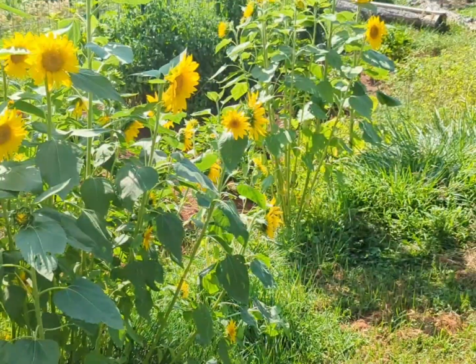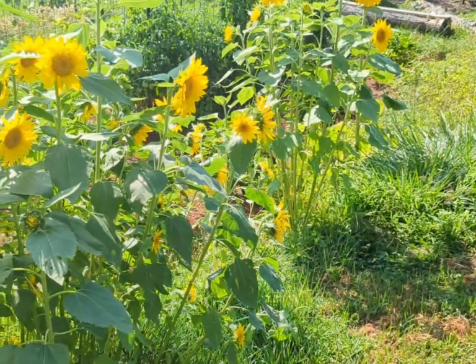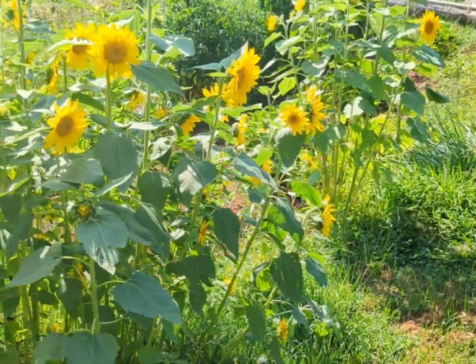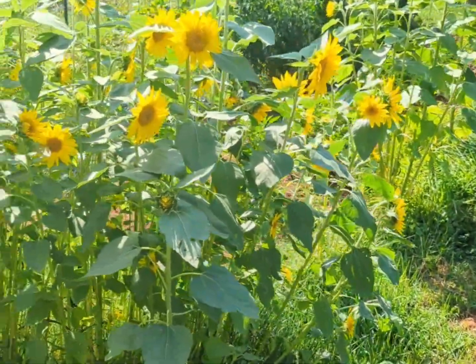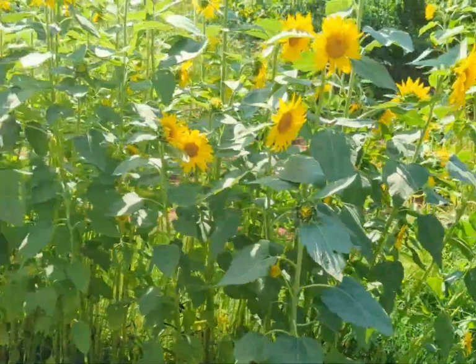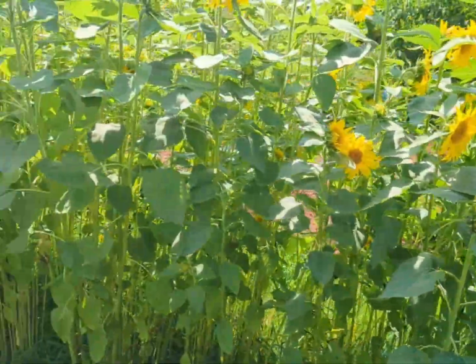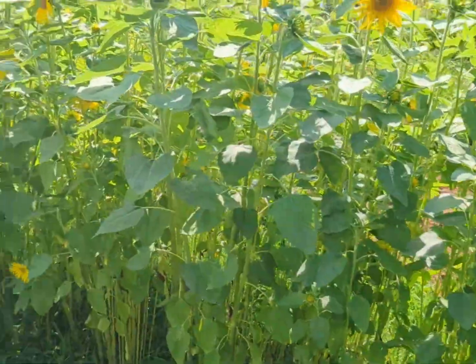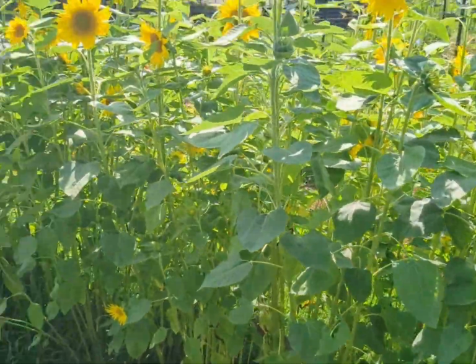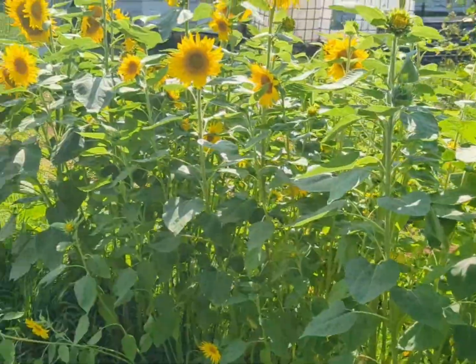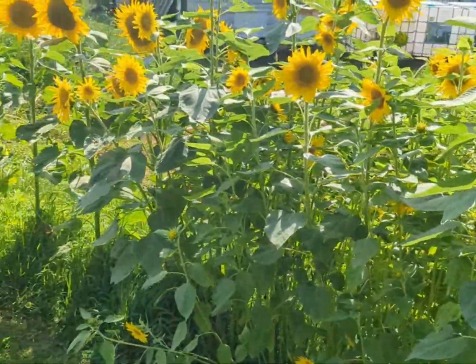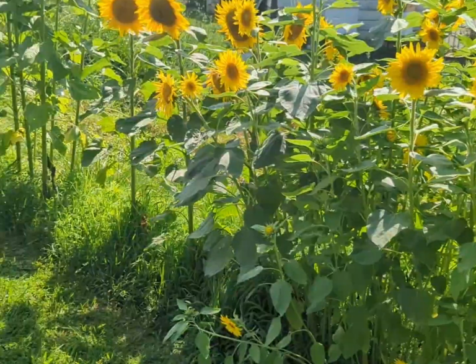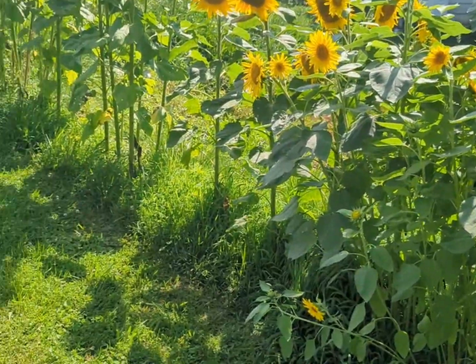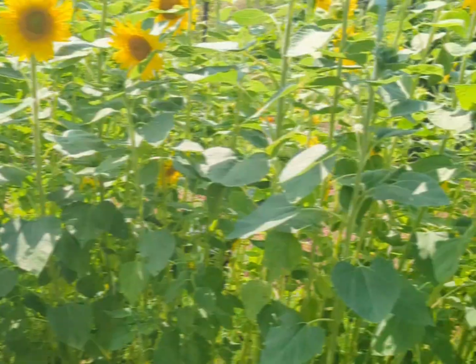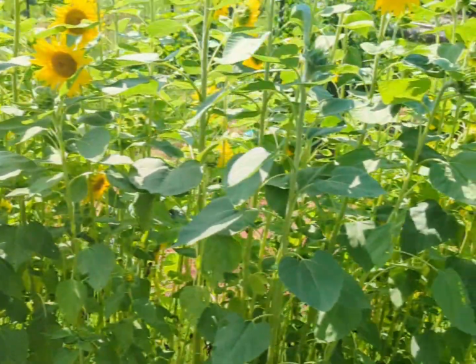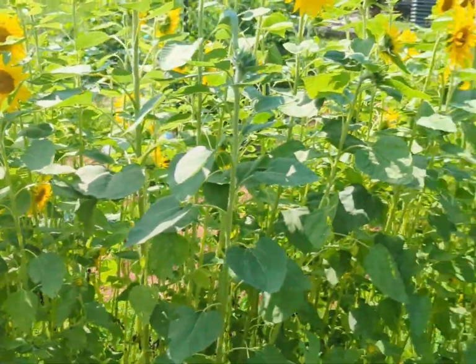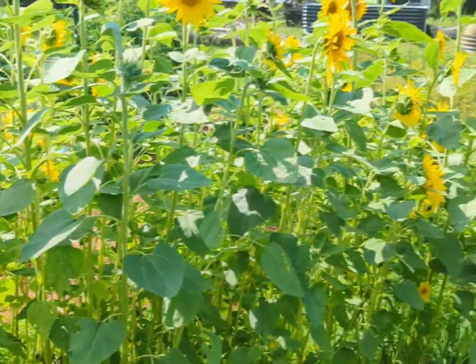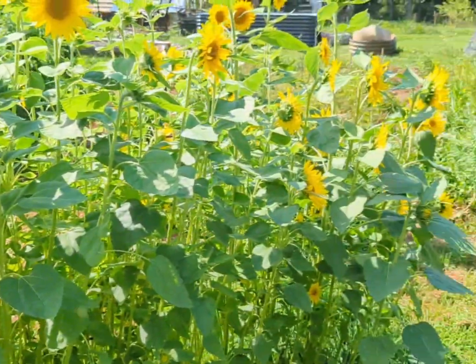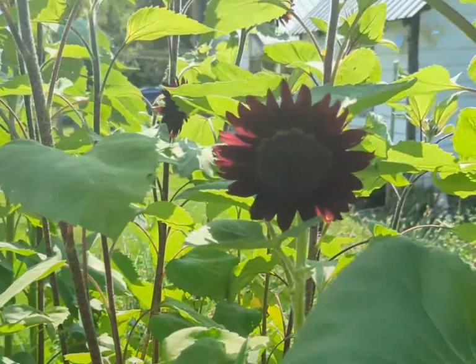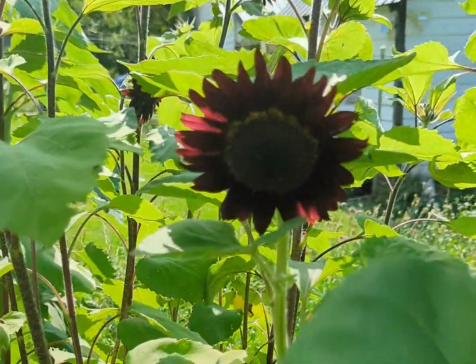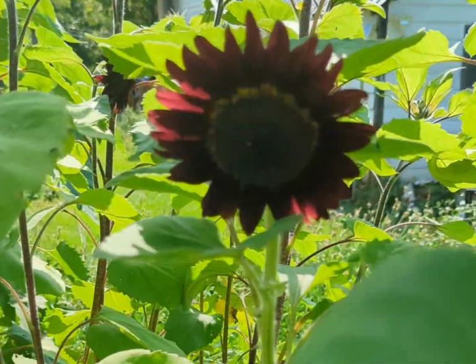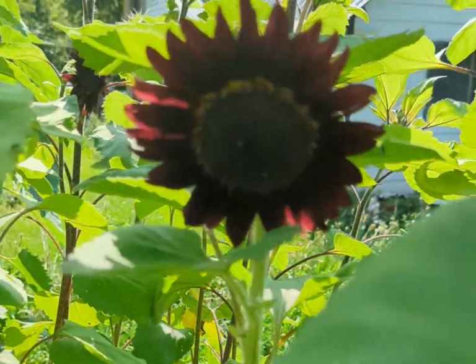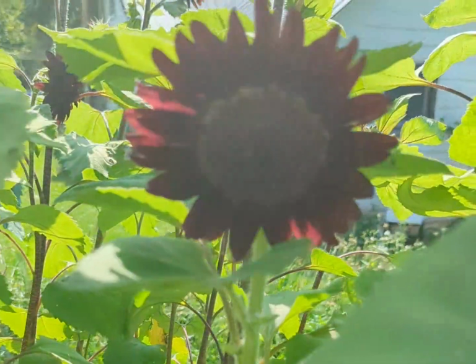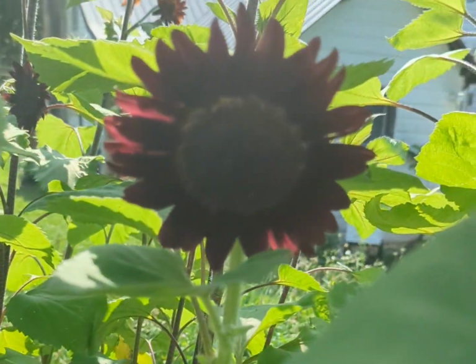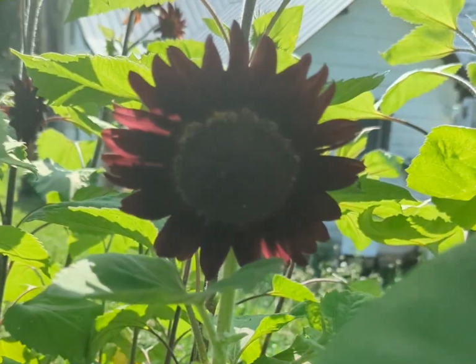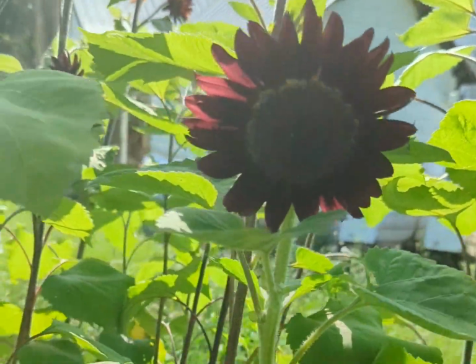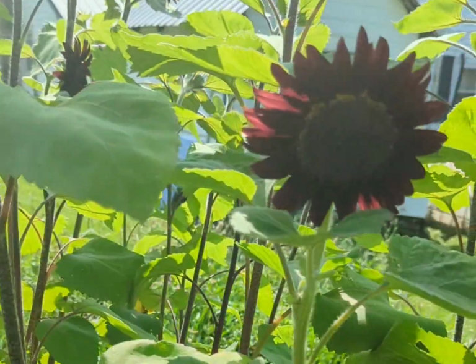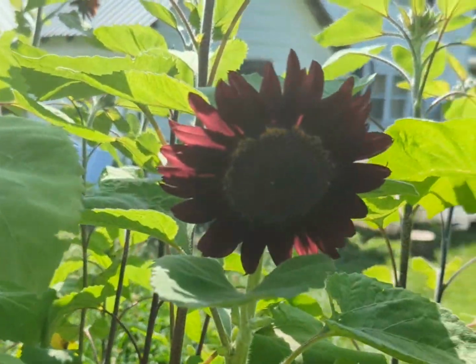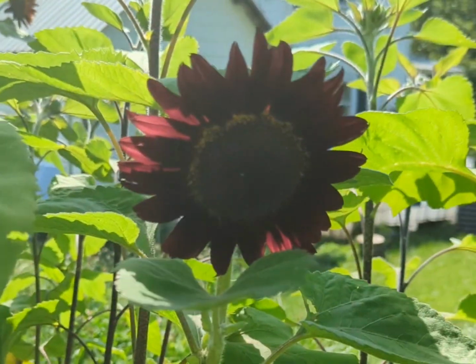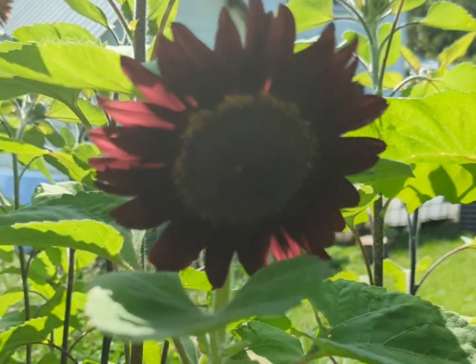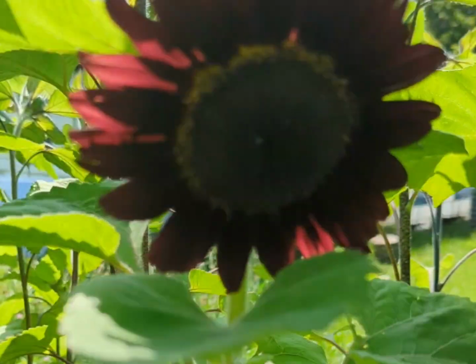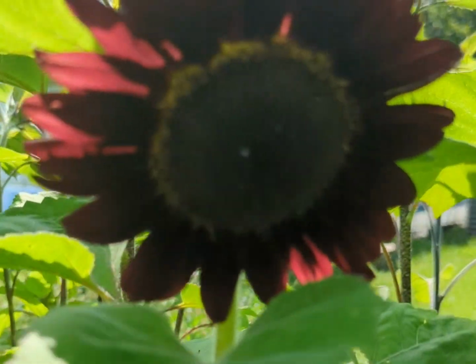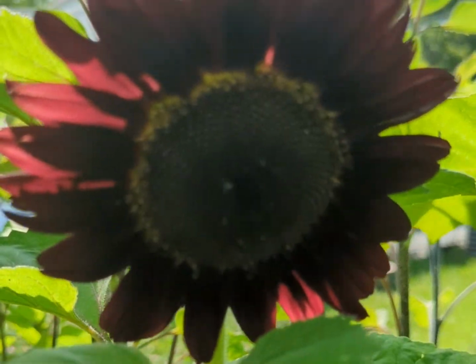We grow a lot of sunflowers on our farm. We grow them for a variety of reasons. I won't go into why in this video, but look for another video with all the reasons why we grow sunflowers.